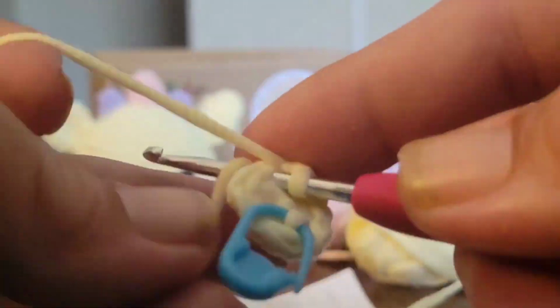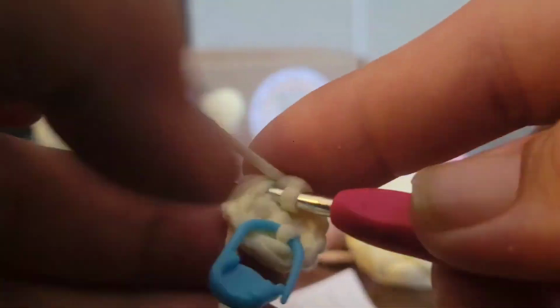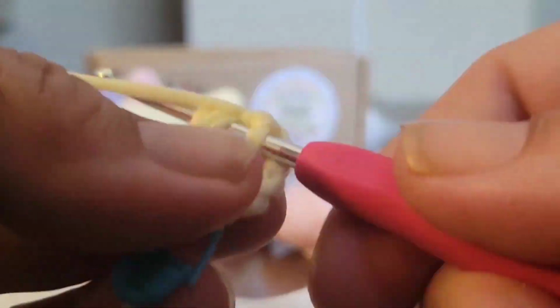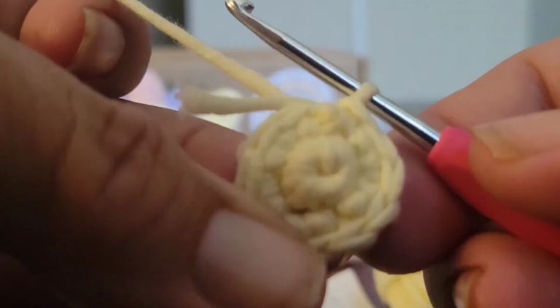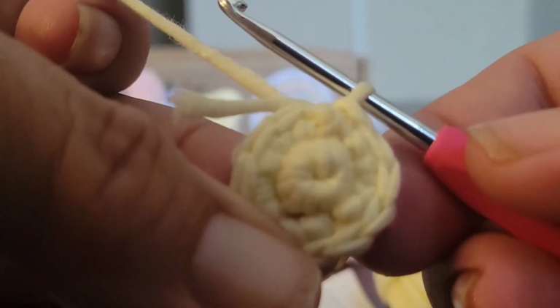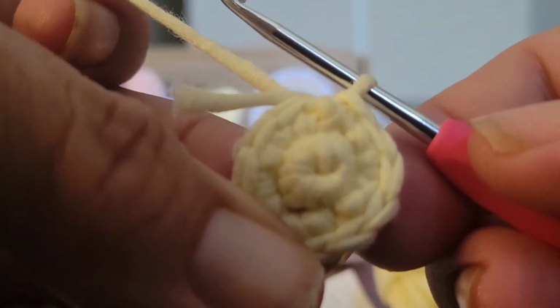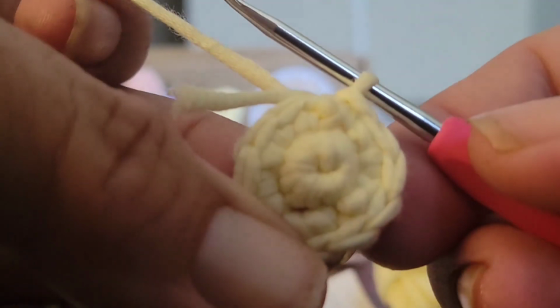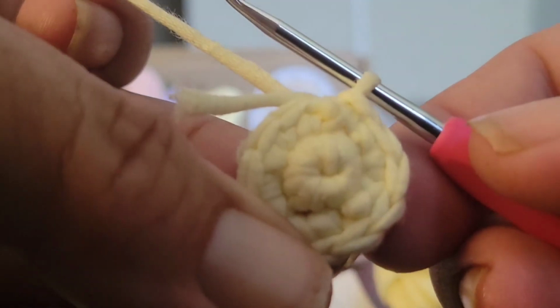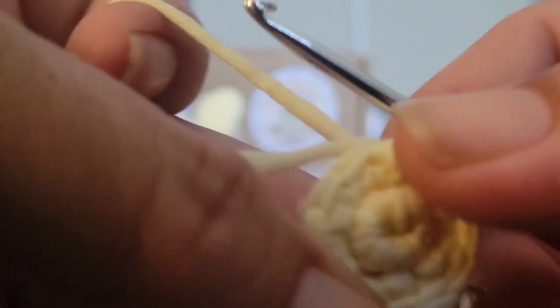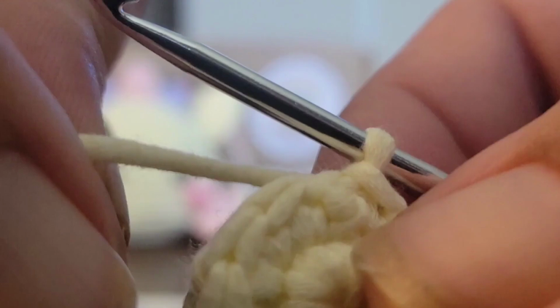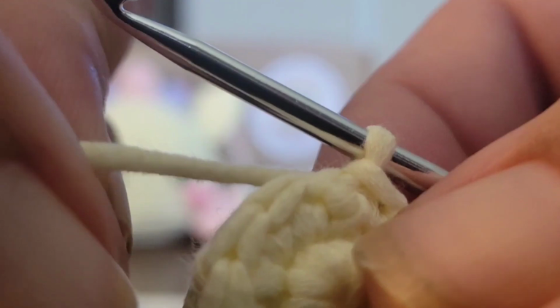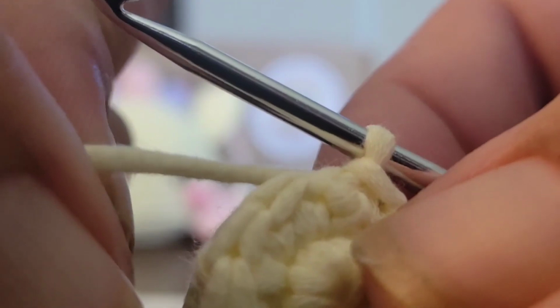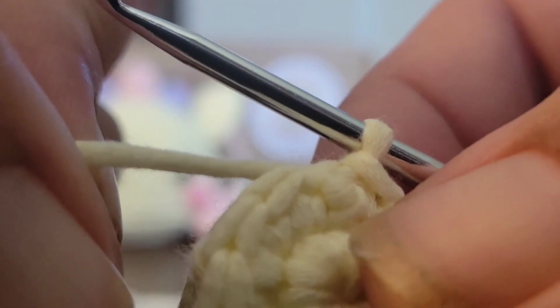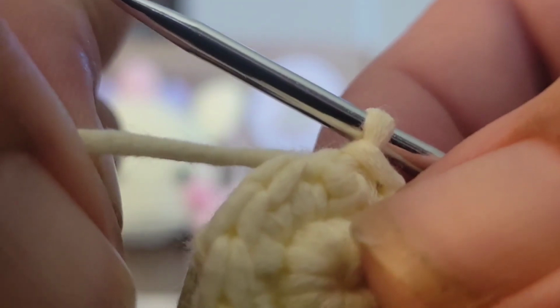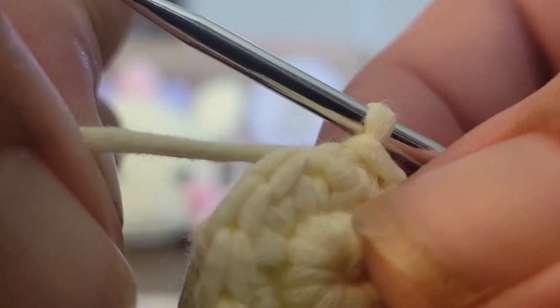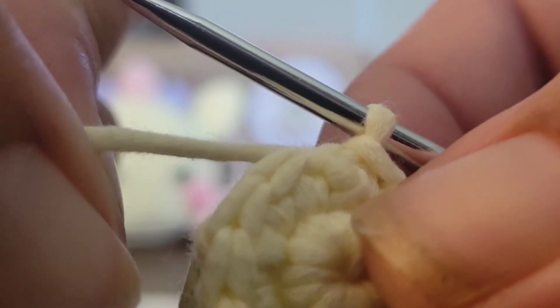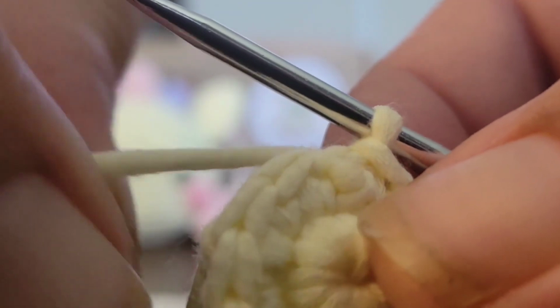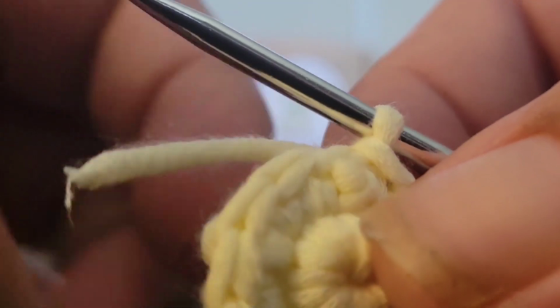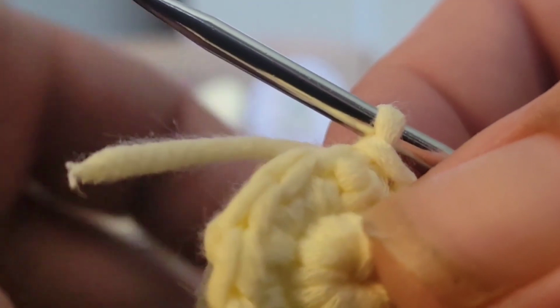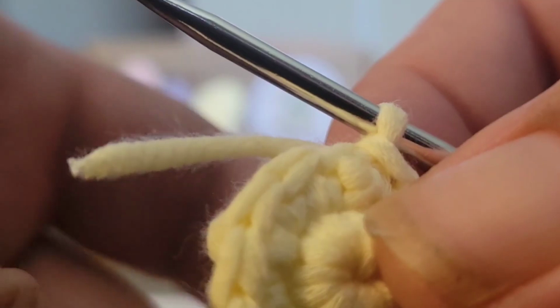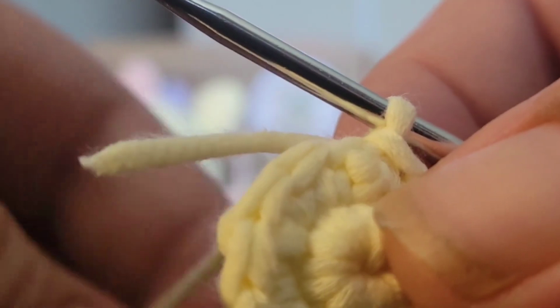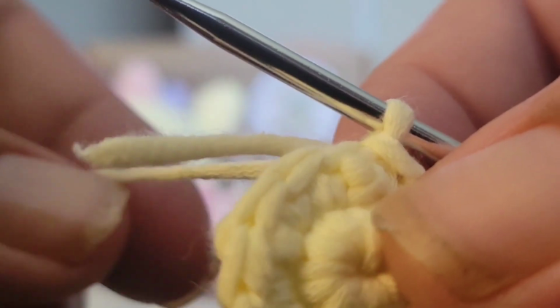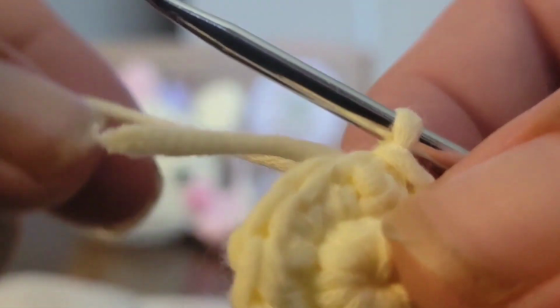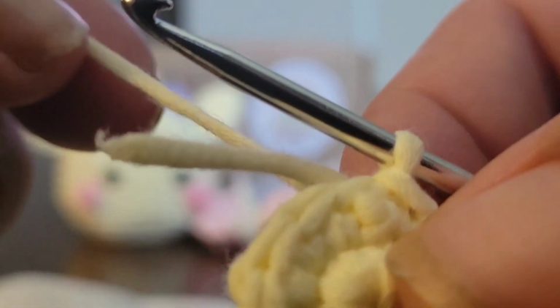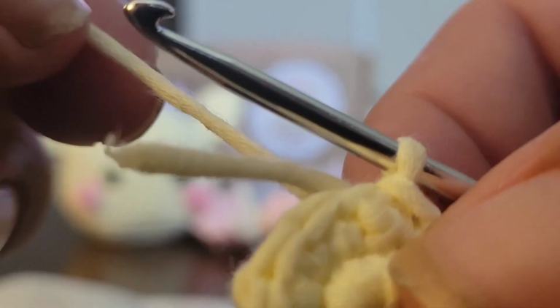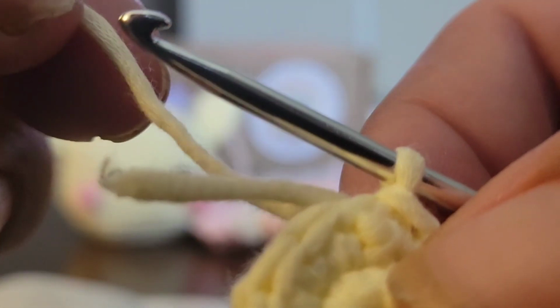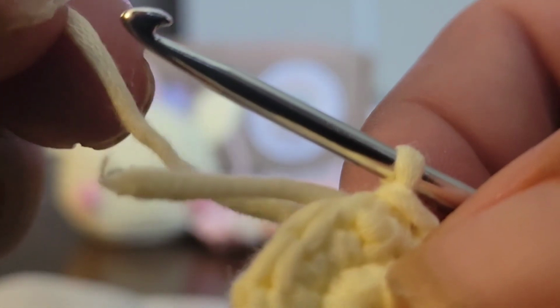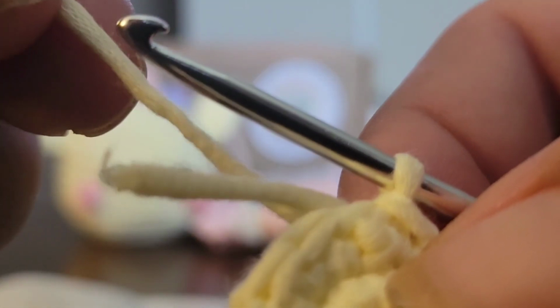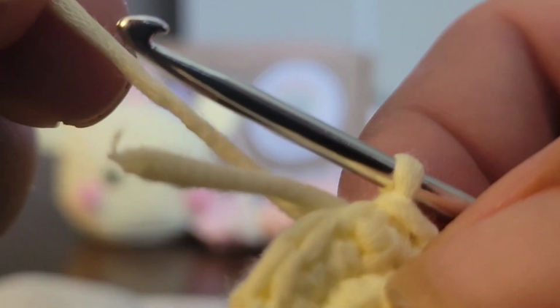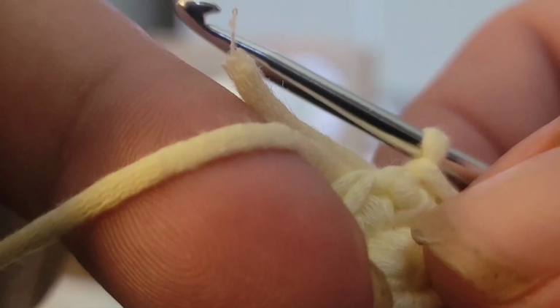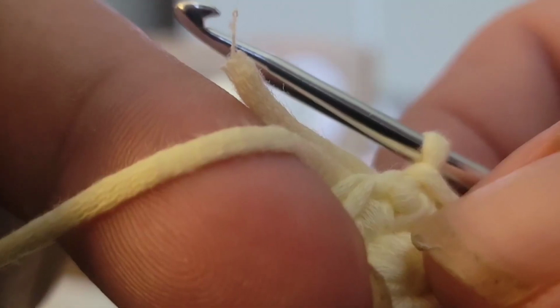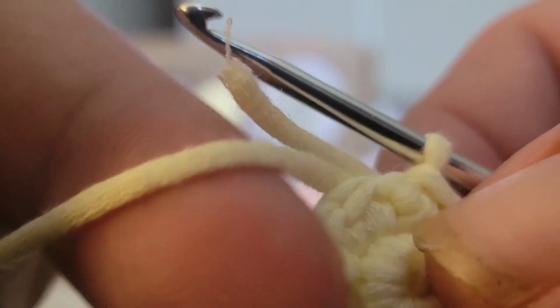I really love it when kits include this kind of yarn. It's easy to work with, it doesn't fray, and your needle won't get in between the threads.